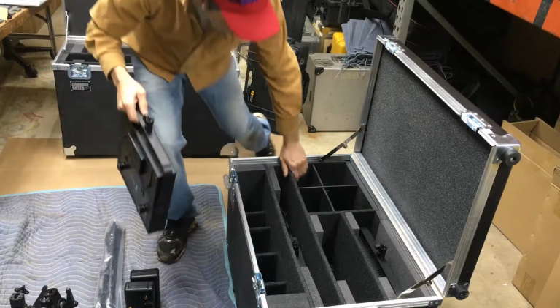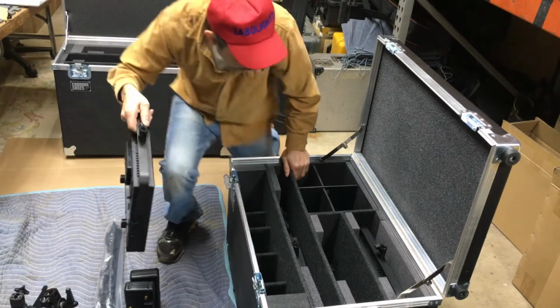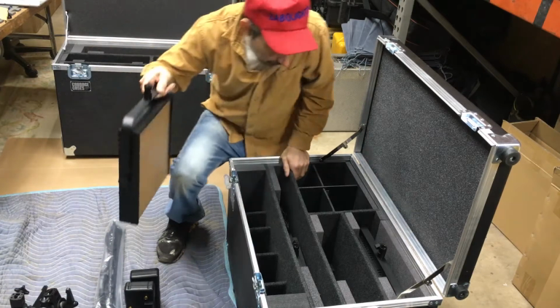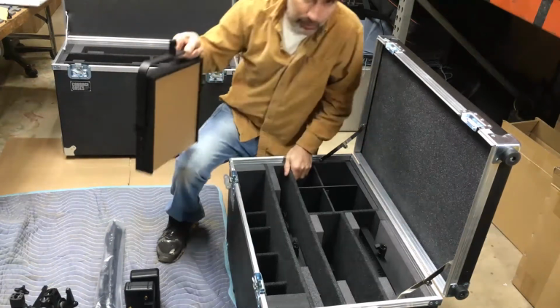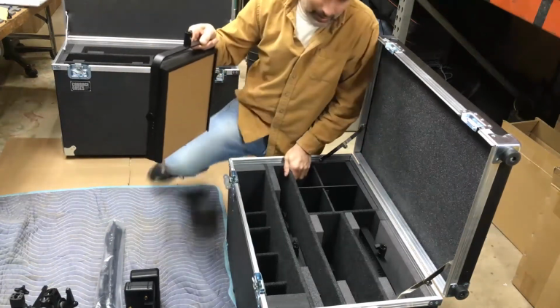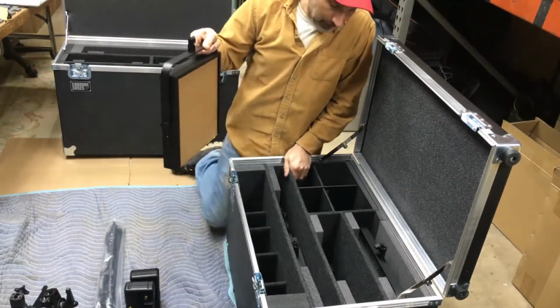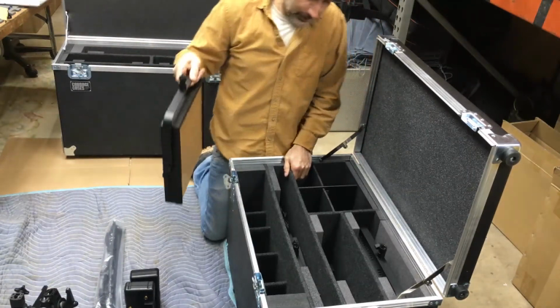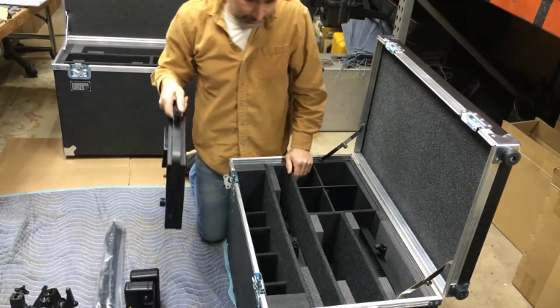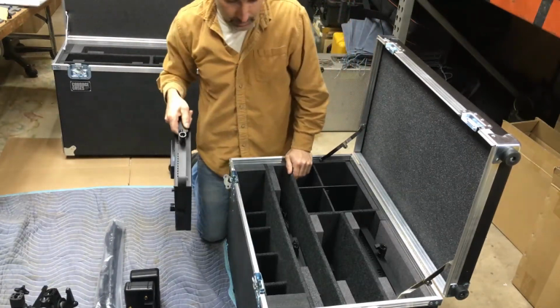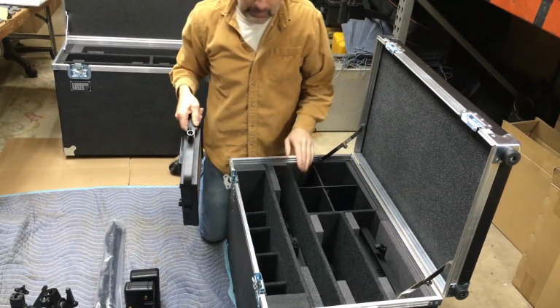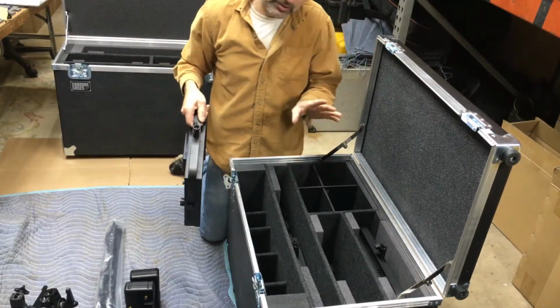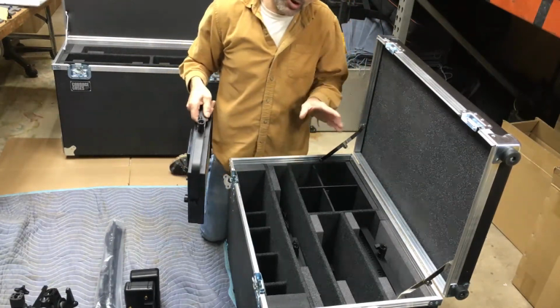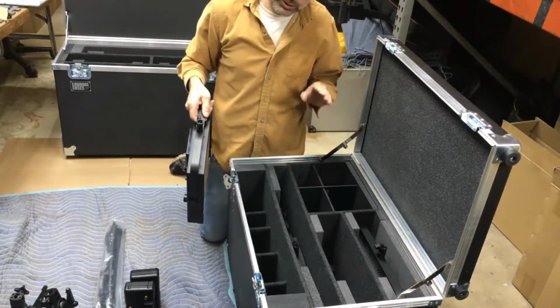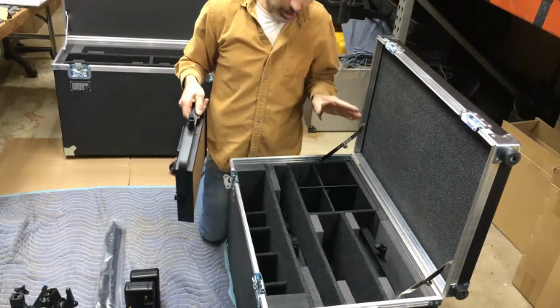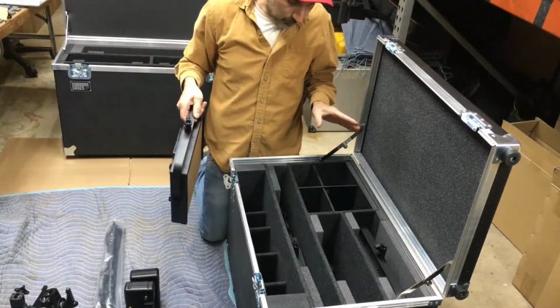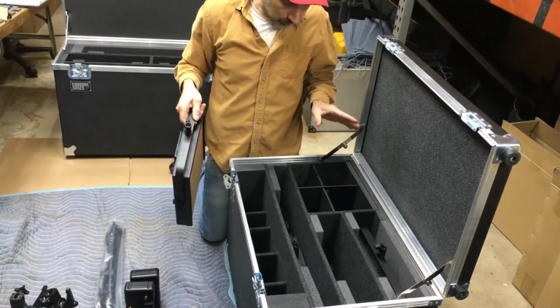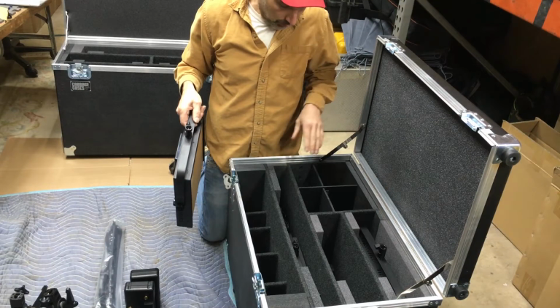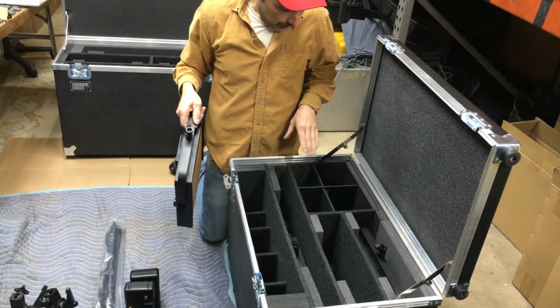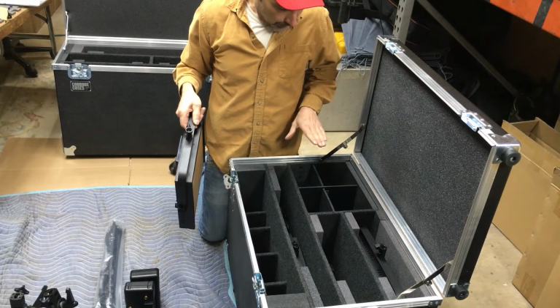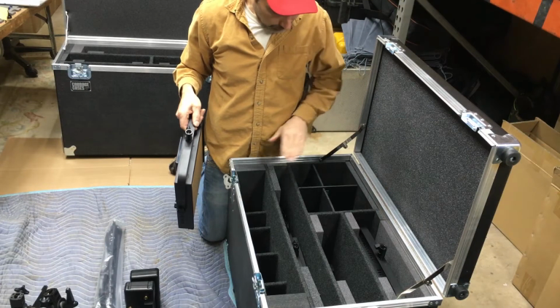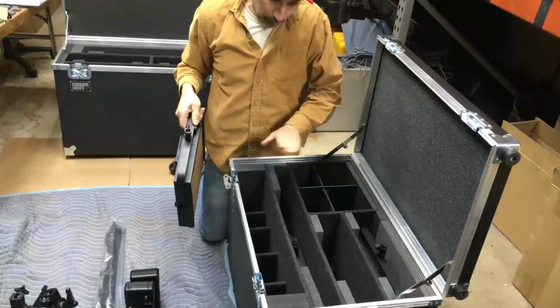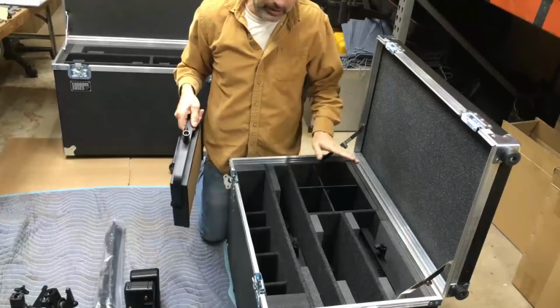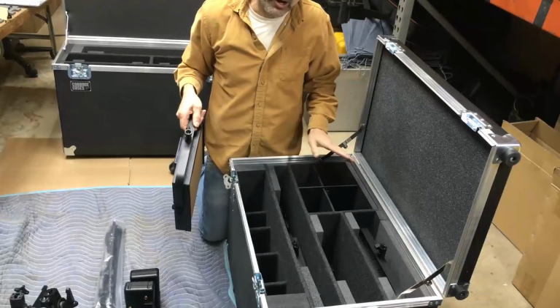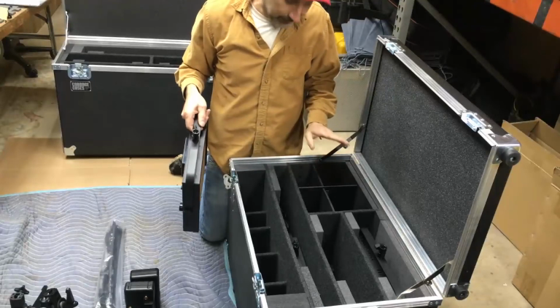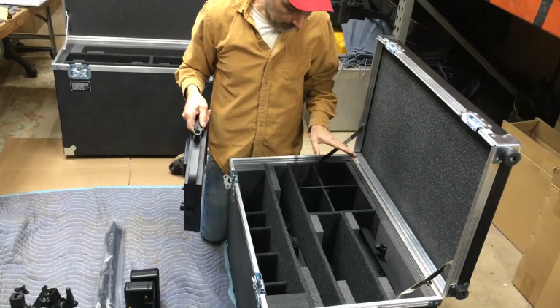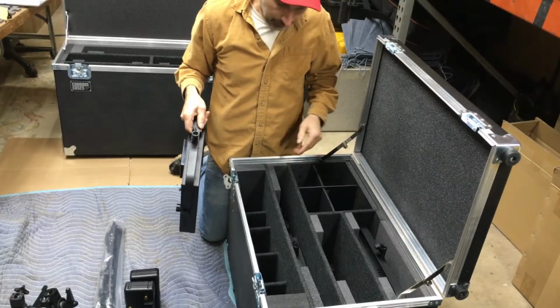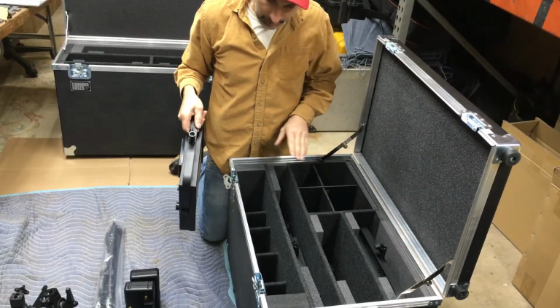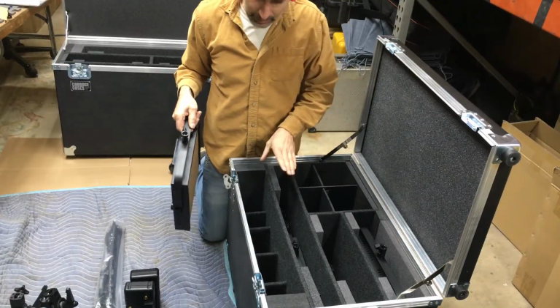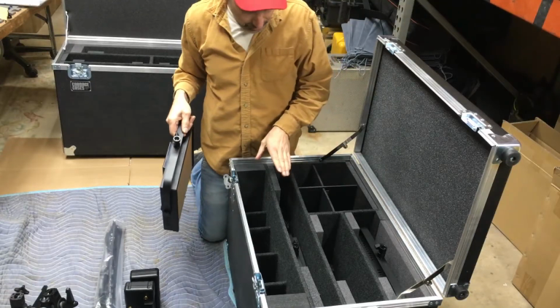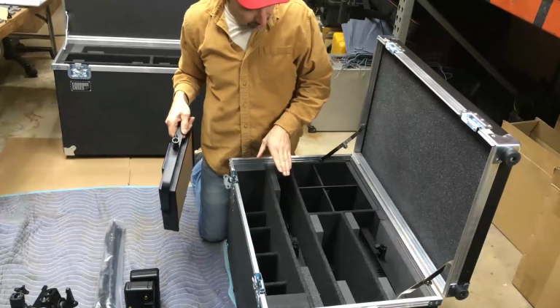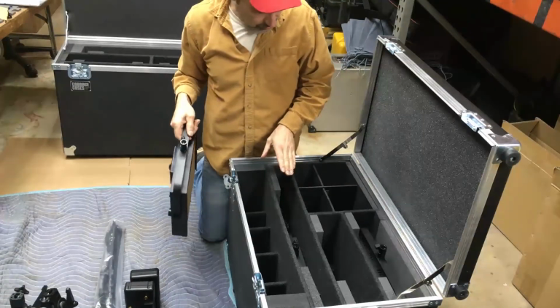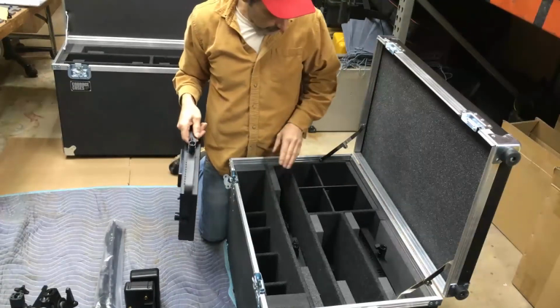Hey everybody, it's Greg Szabo with SzaboLite. Maybe some of you don't know, but we do custom orders, and here I'm working on a kit putting the finishing touches on it.